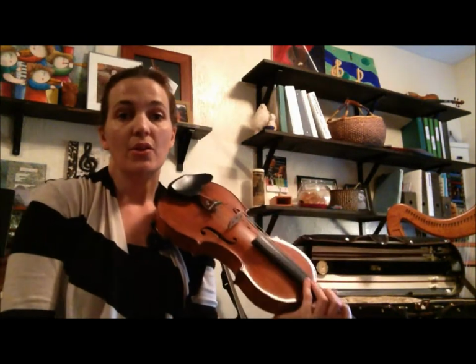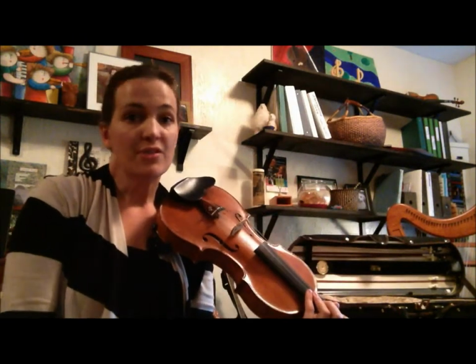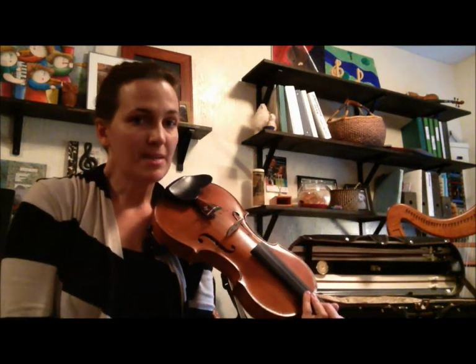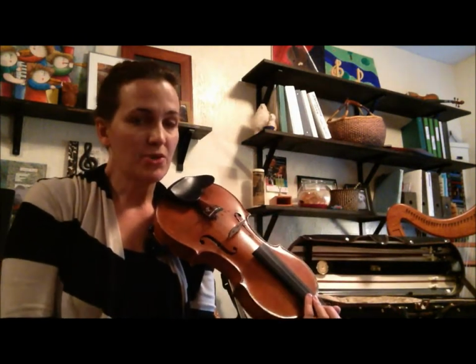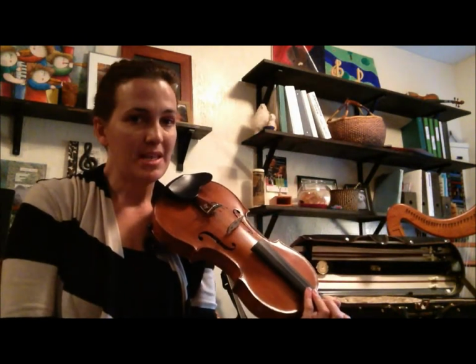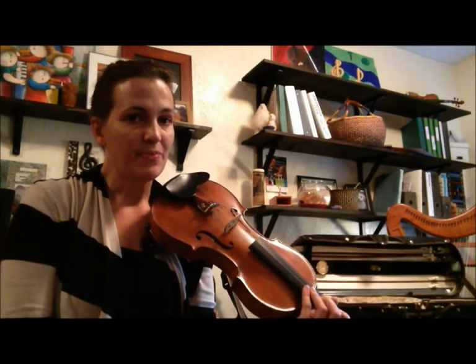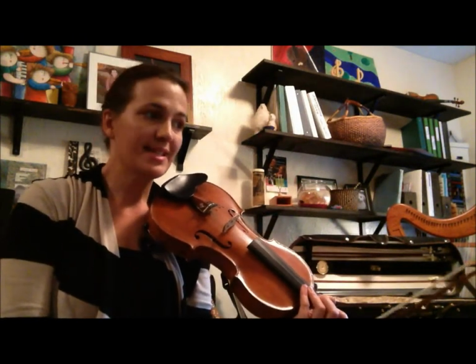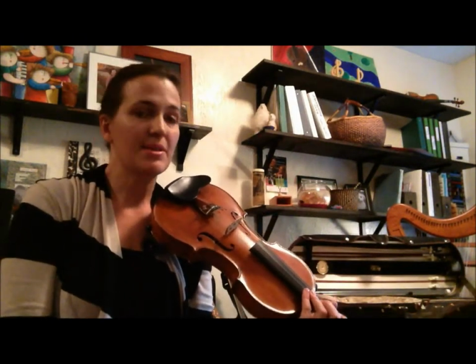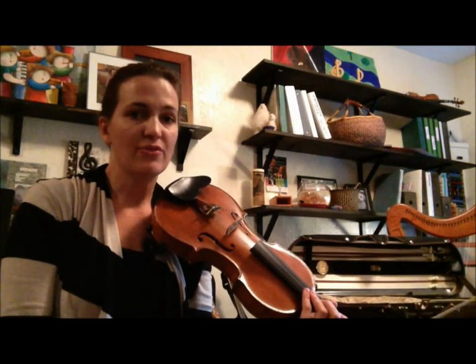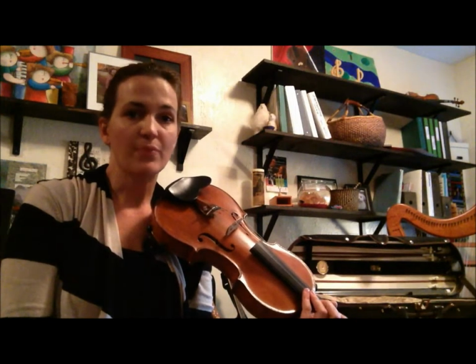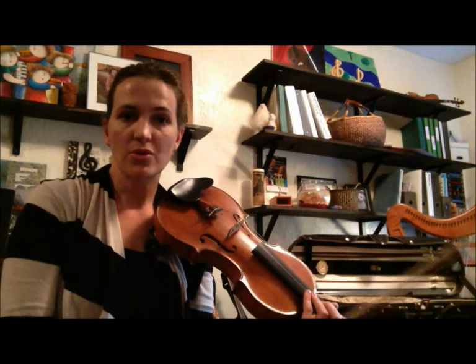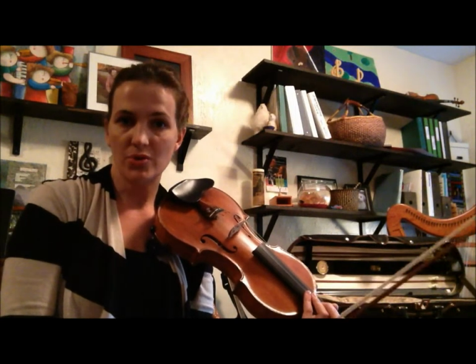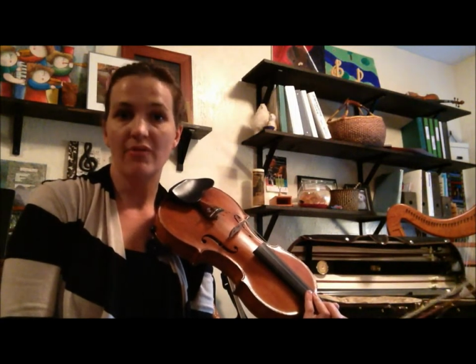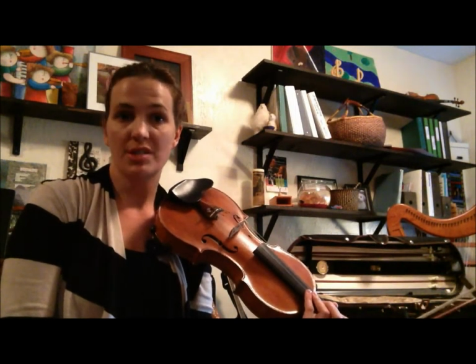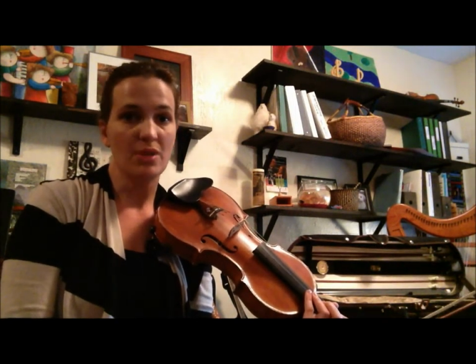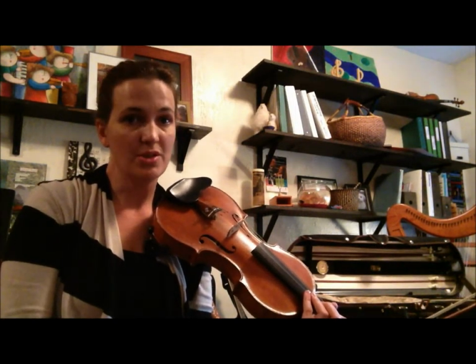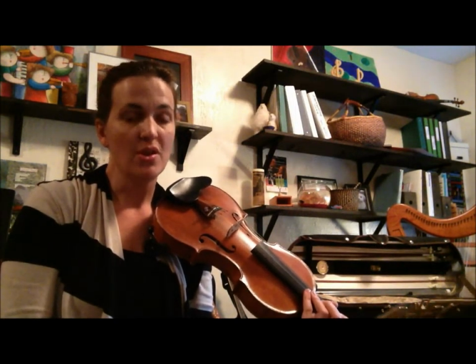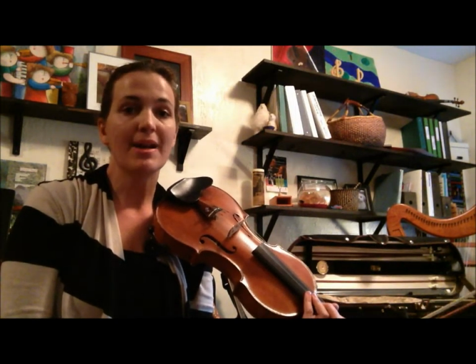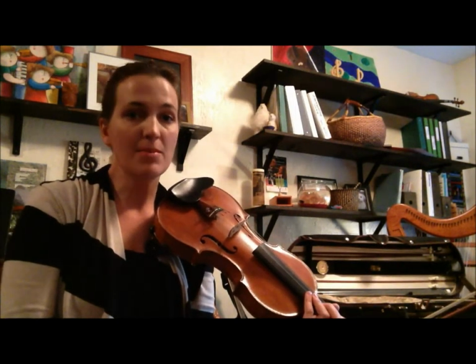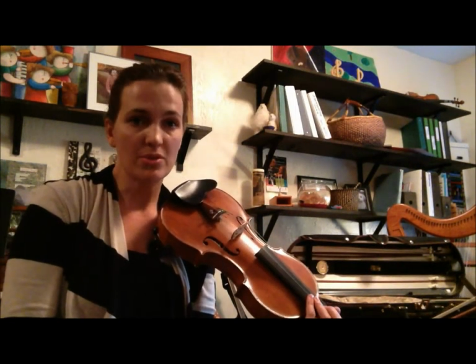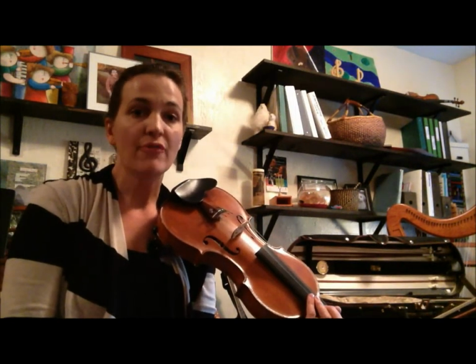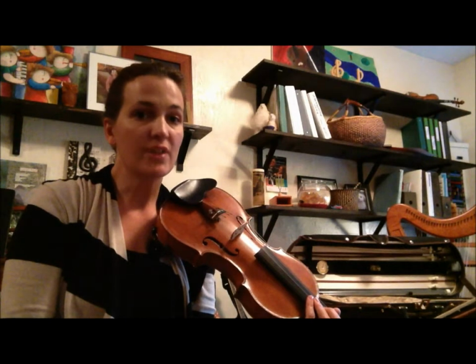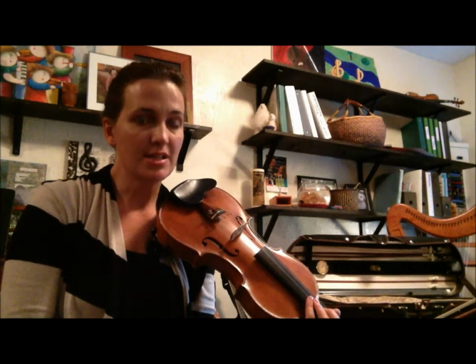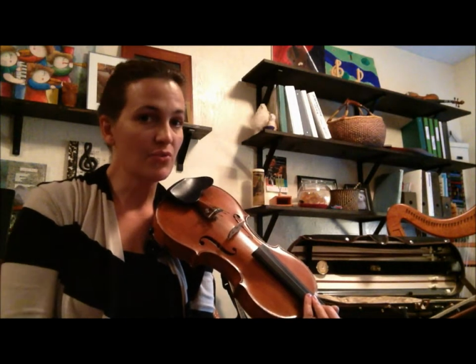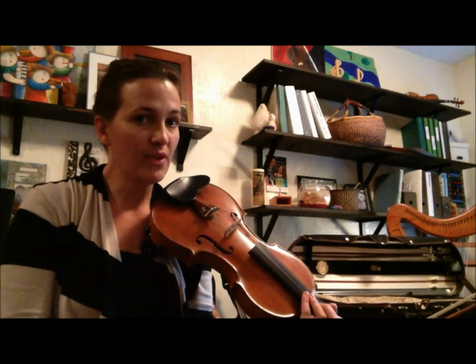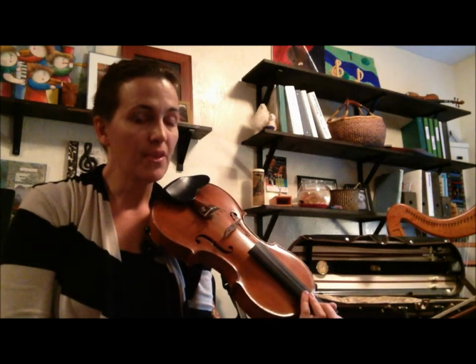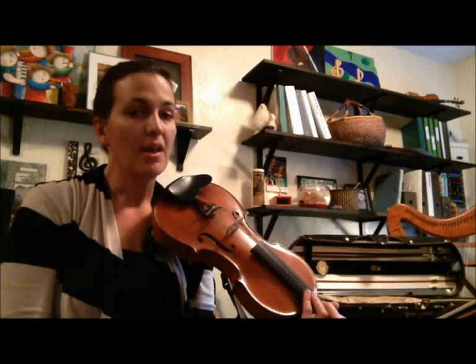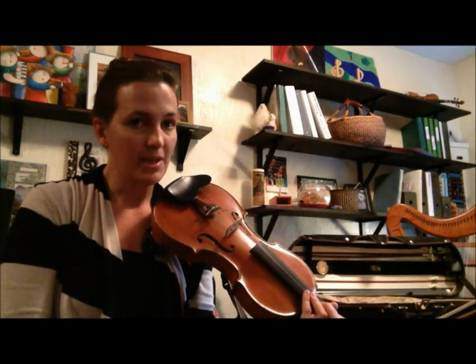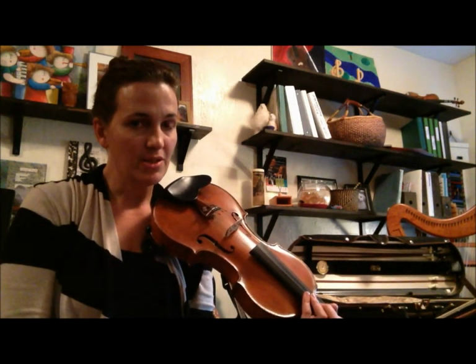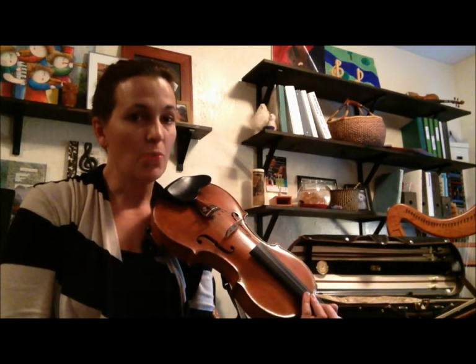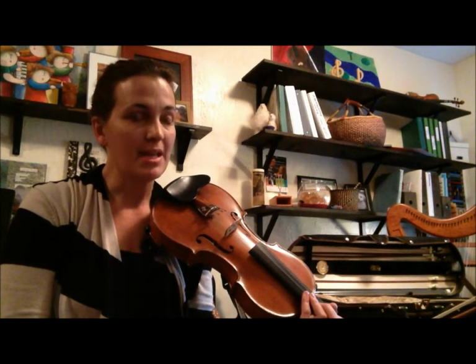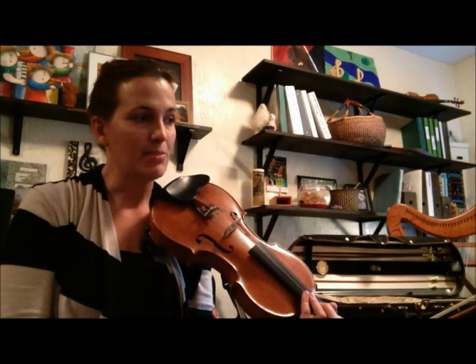Notice that the first time I used open E, the second time I used a four. You should use whatever your teacher wants you to use. For my ensemble students, first violins need to use fourth finger. Everybody else can use open E at this point.